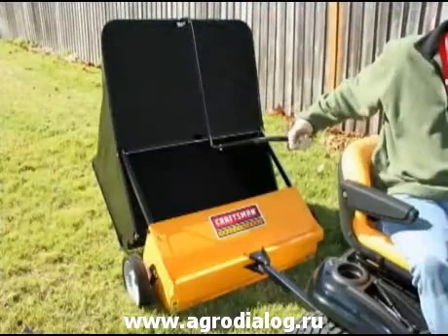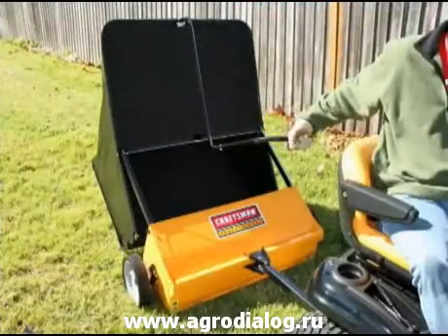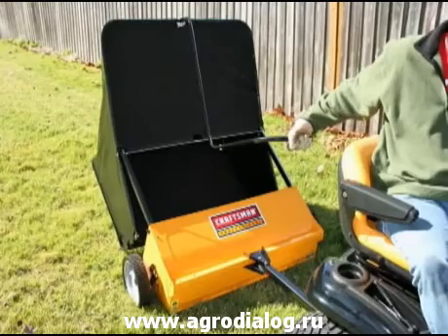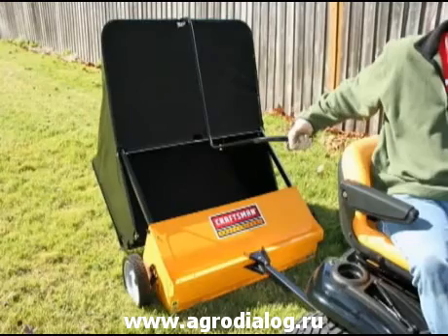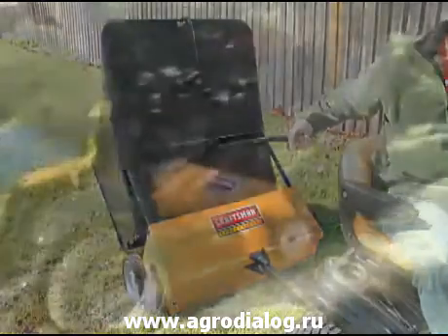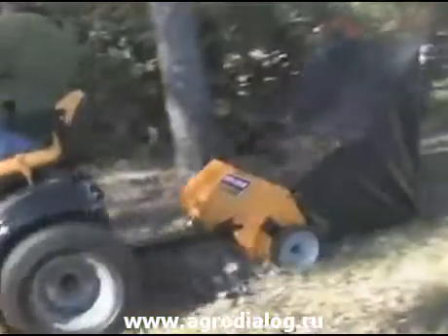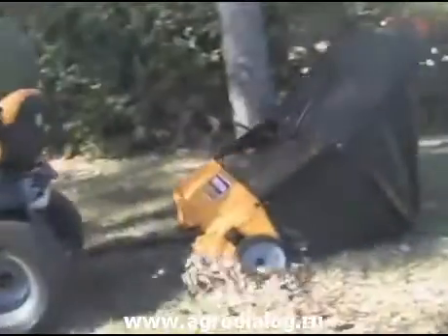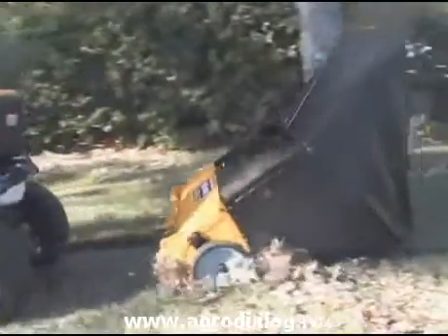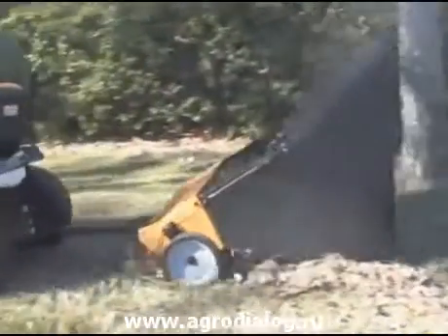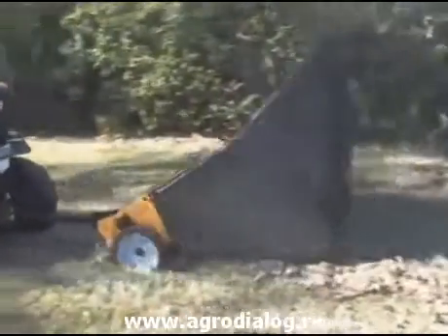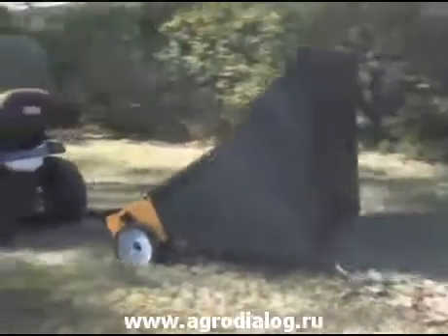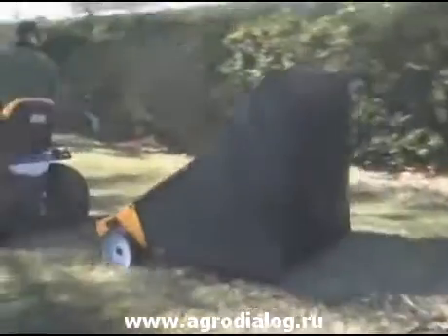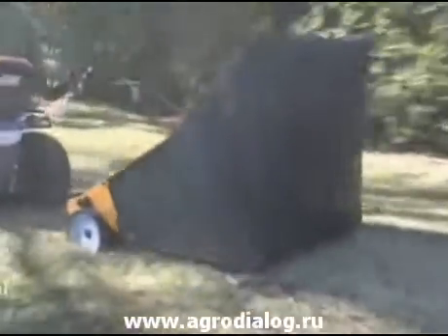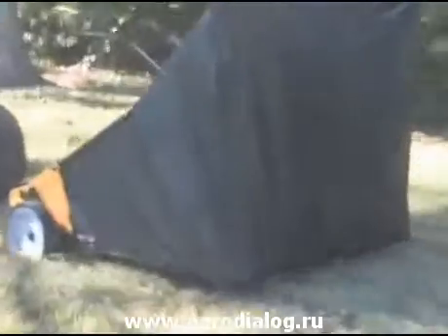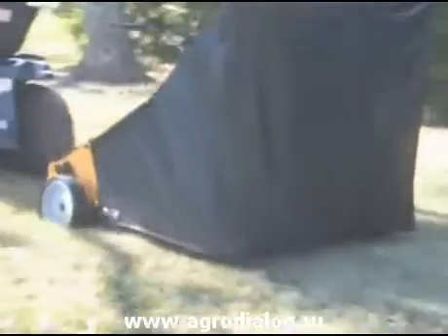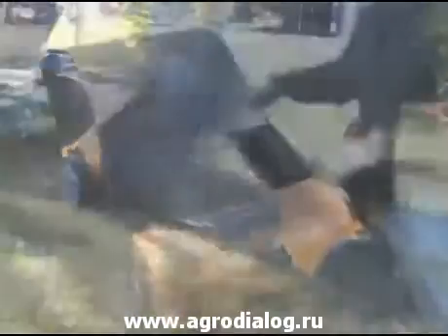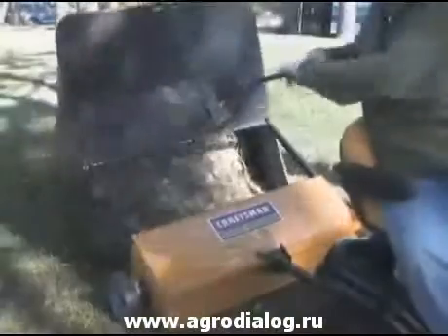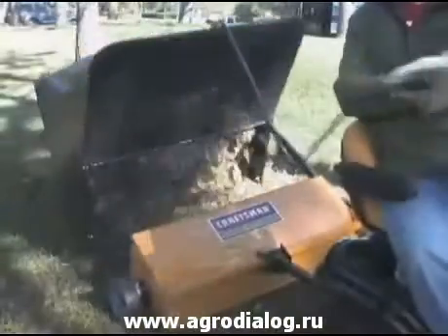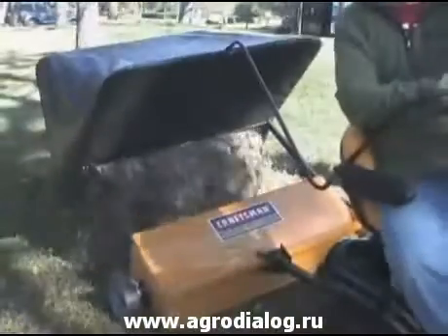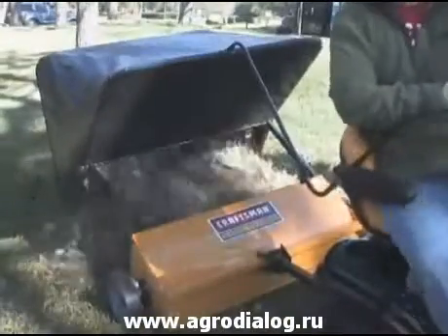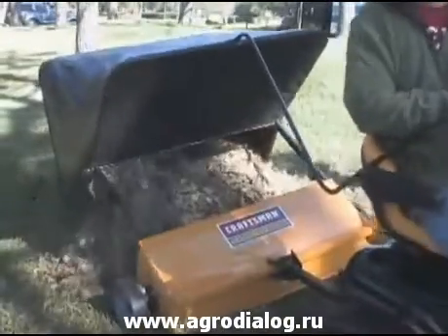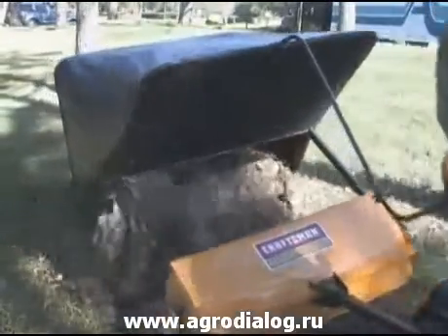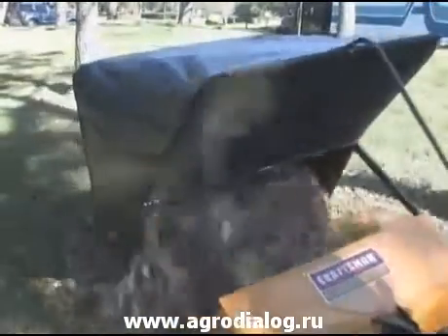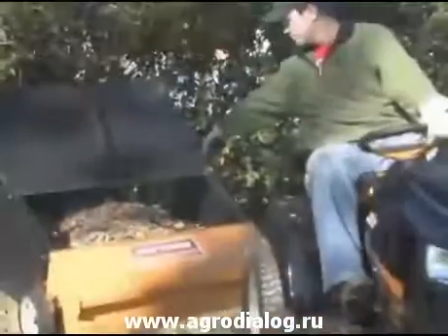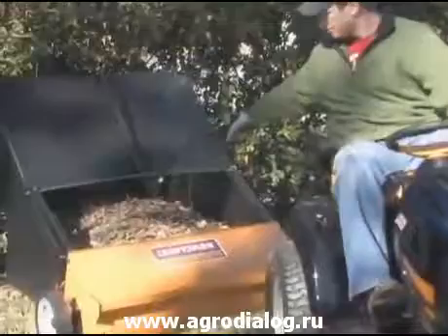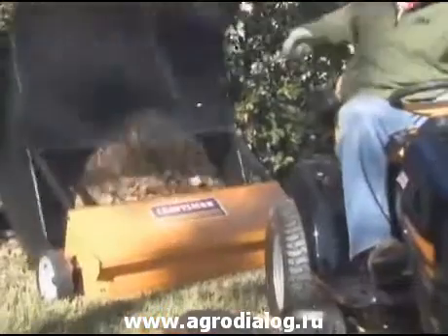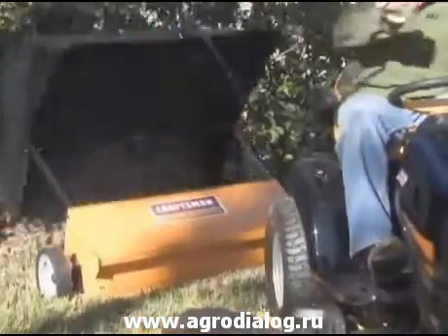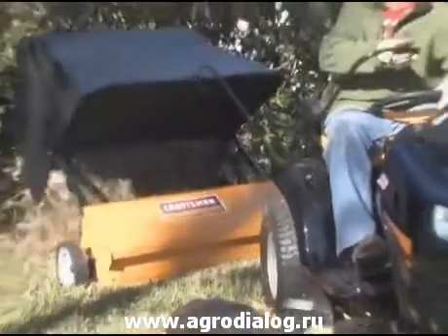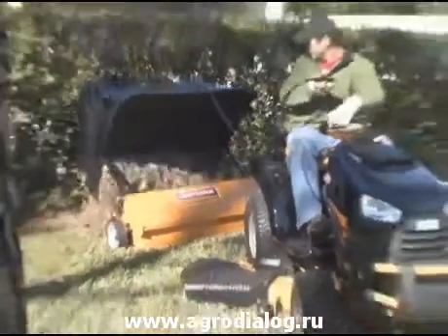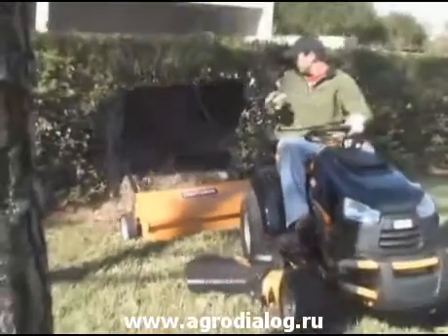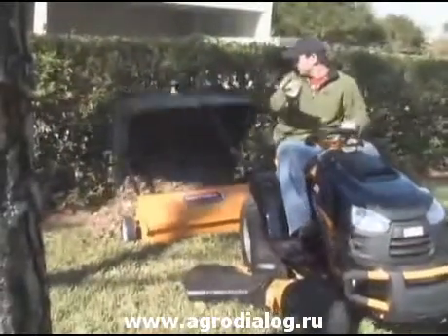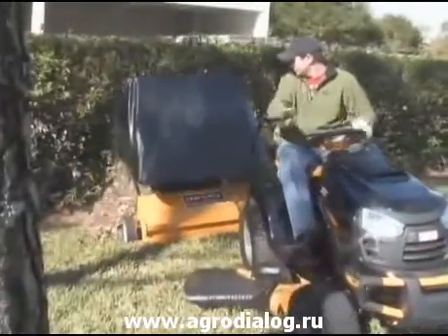This gives you improved first-pass cleanup on material as fine as pine needles. This sweeper has an unprecedented 25 cubic feet capacity 20-bushel hopper, which is three times the collection capacity over a 2-bin or 3-bin bagger attachment. An elongated handle allows you to dump the debris from the seat with 30% less lift effort, saving you time and energy.